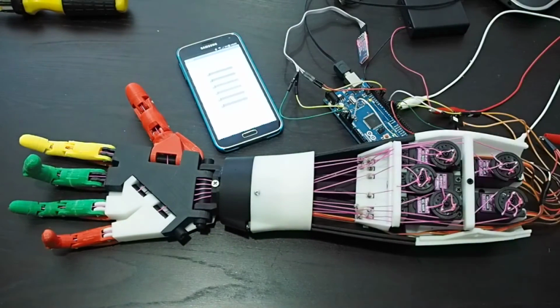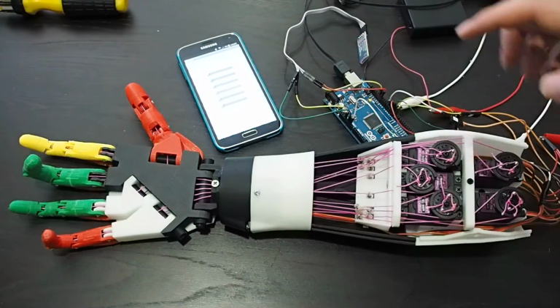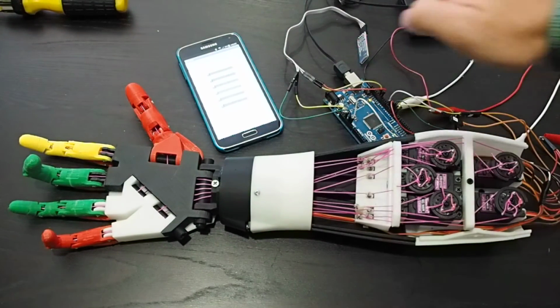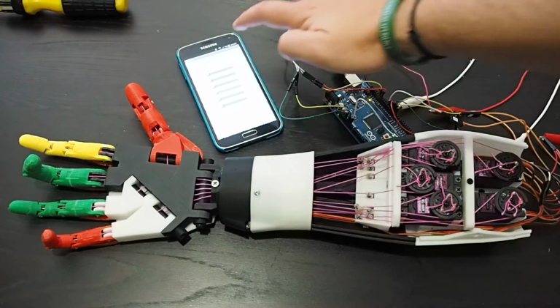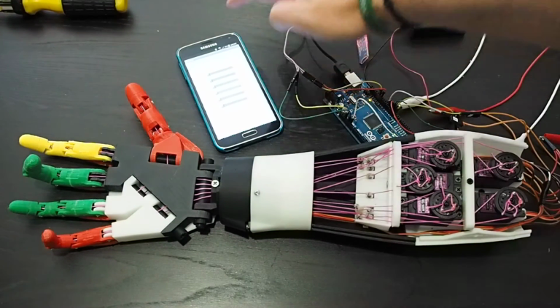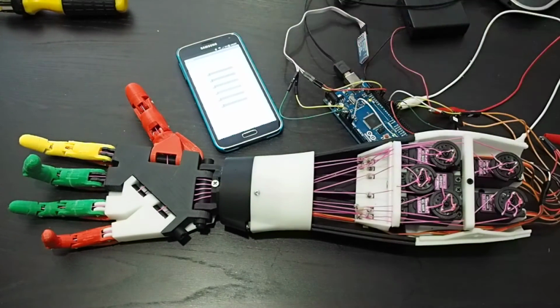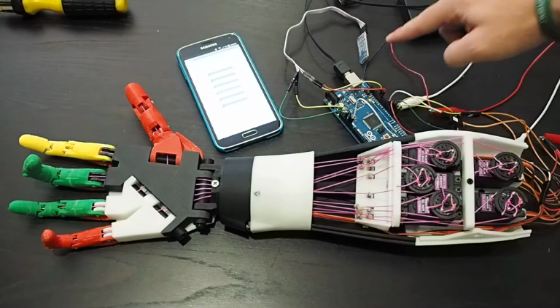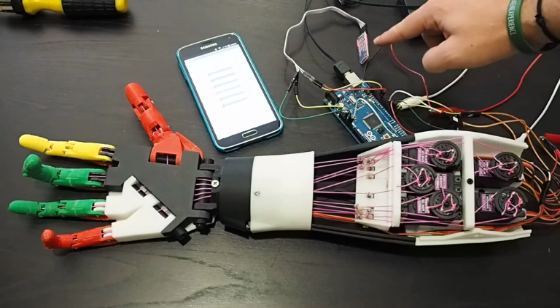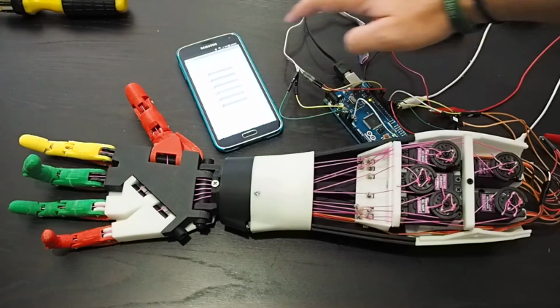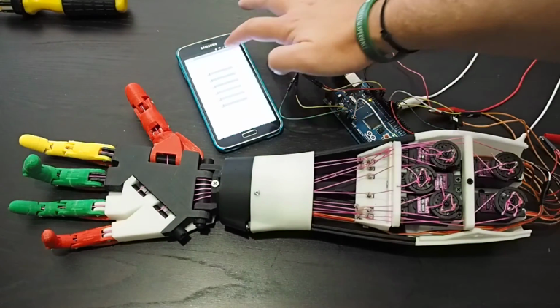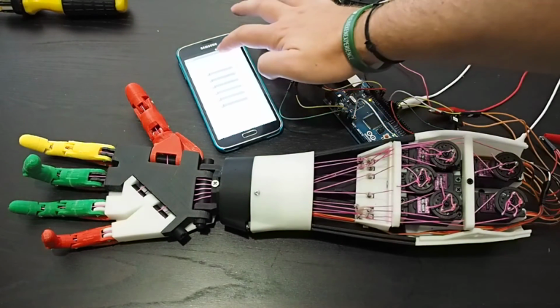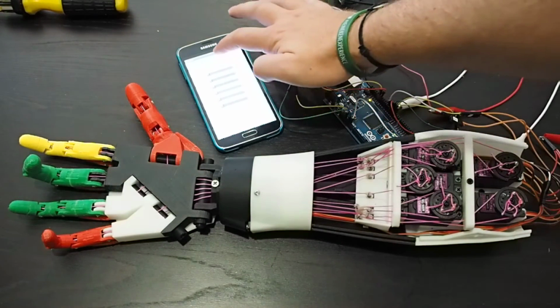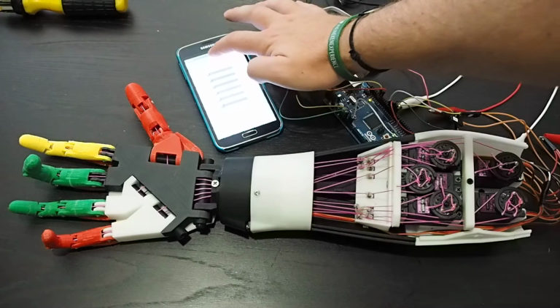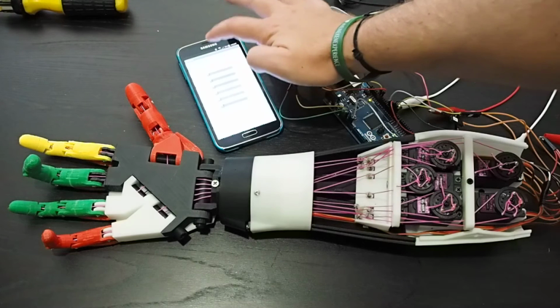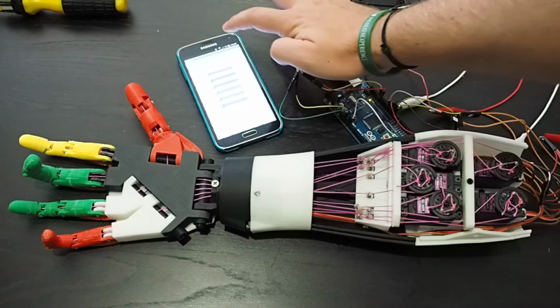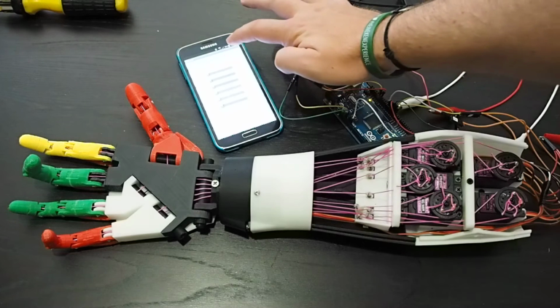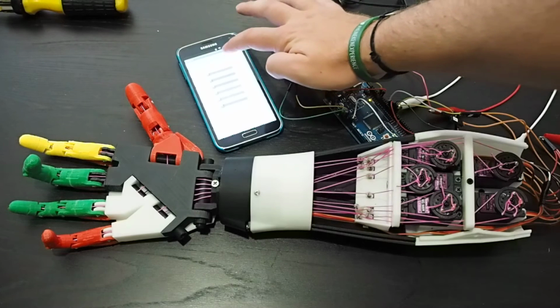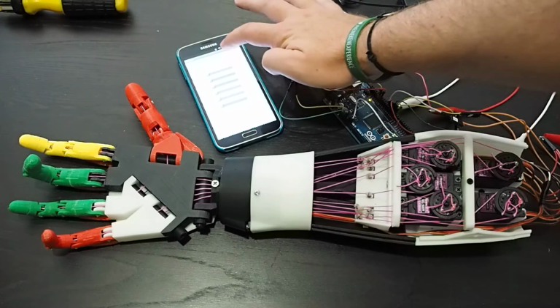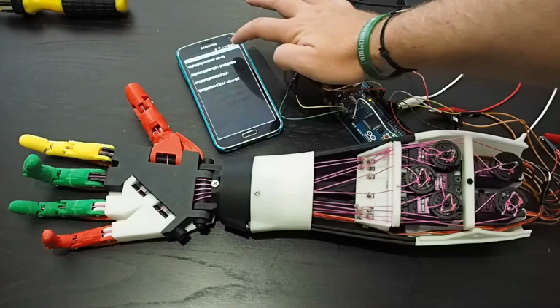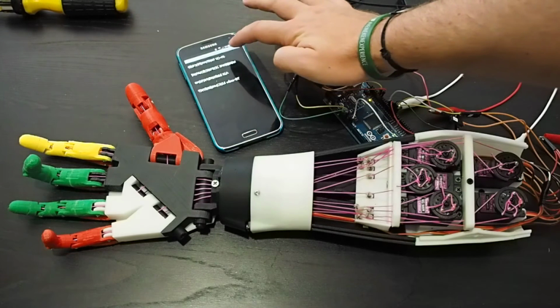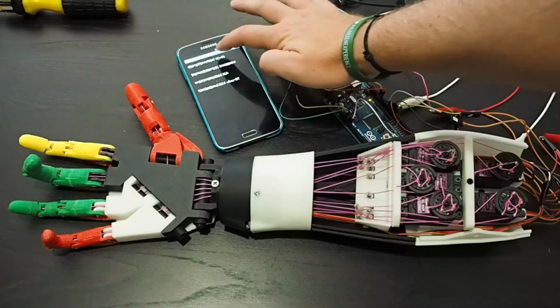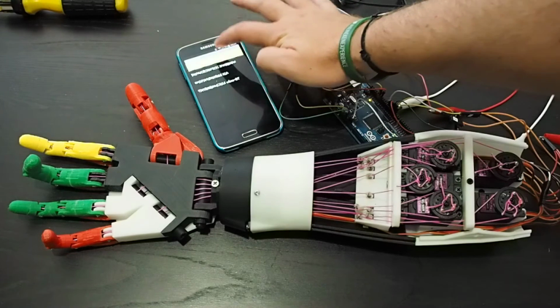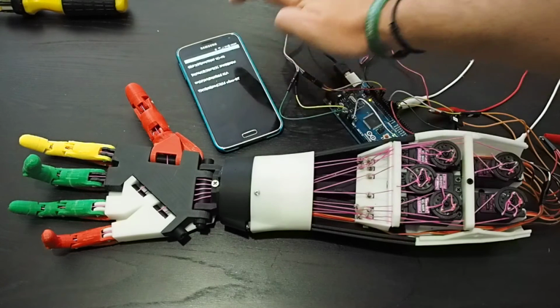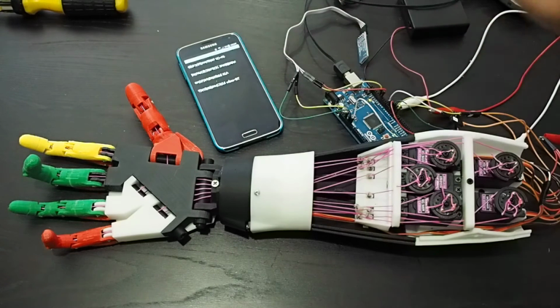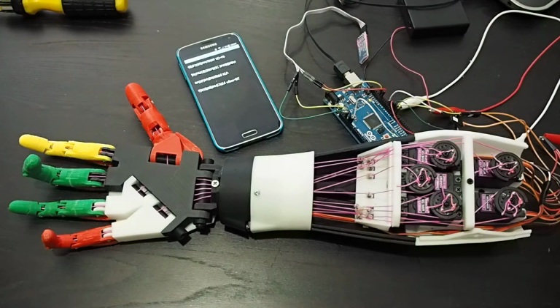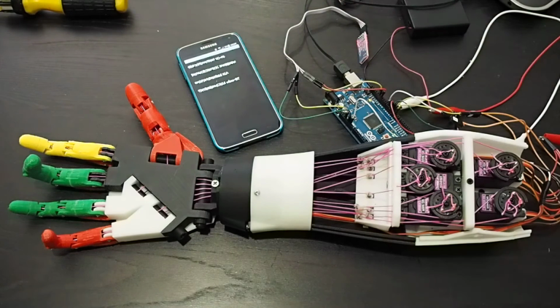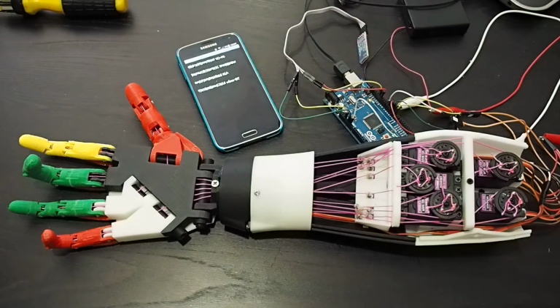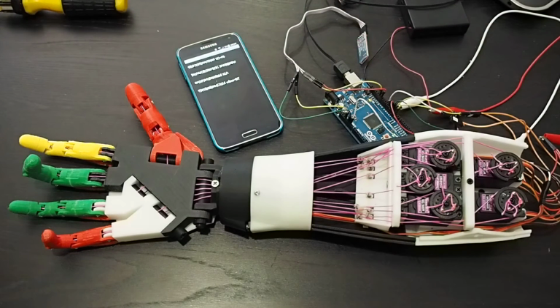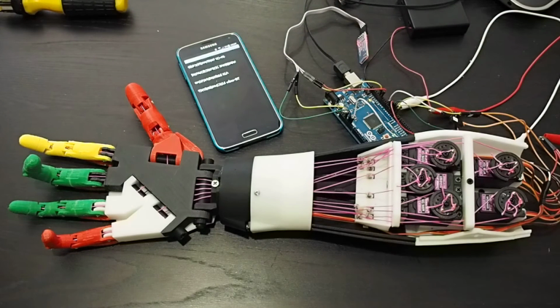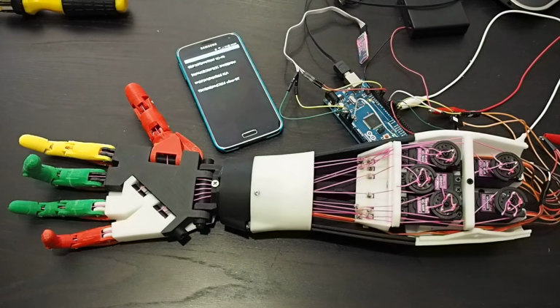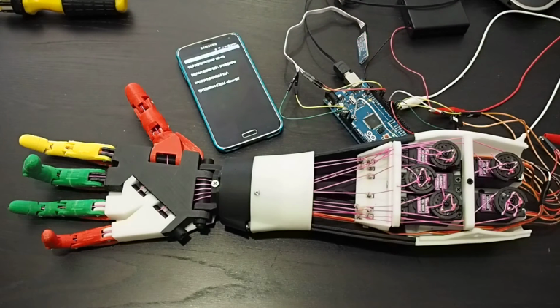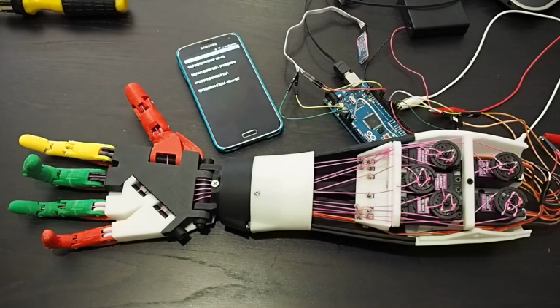First step is just to connect to our Bluetooth sensor. That red light should stop flashing when it connects.